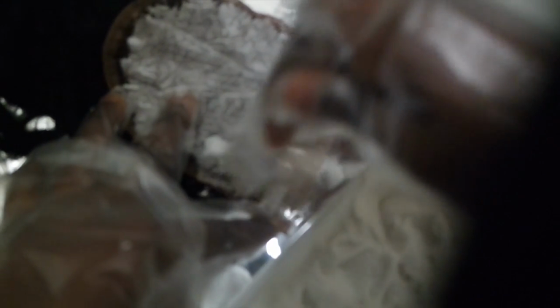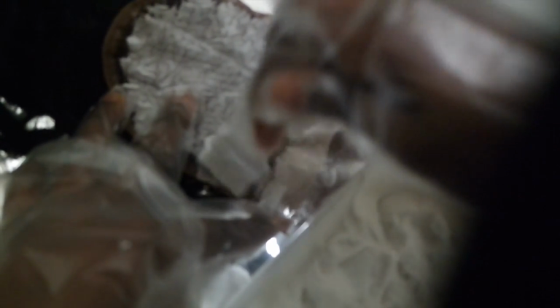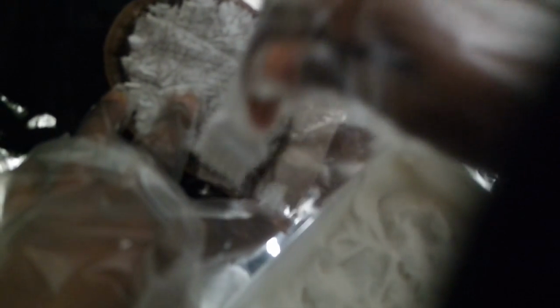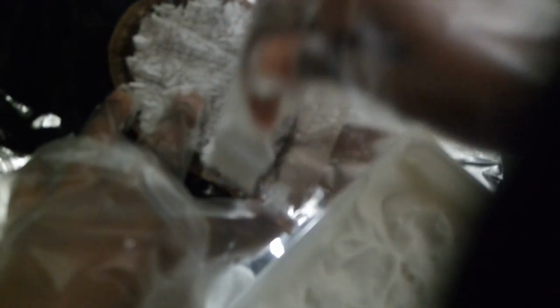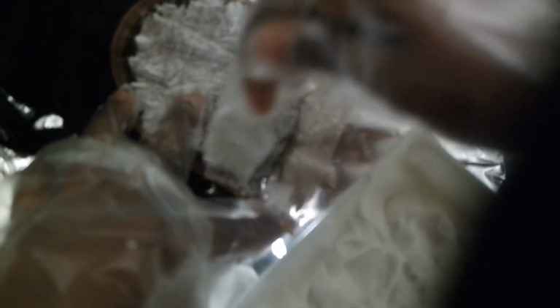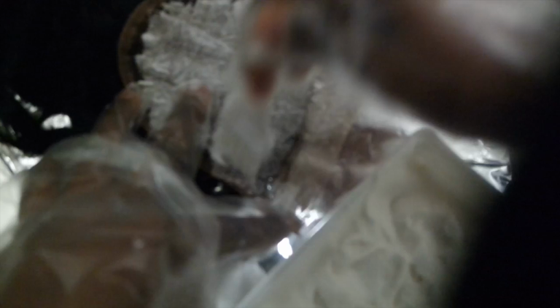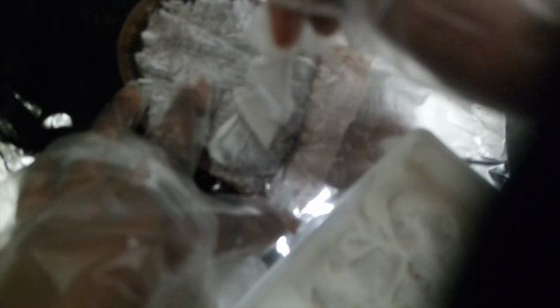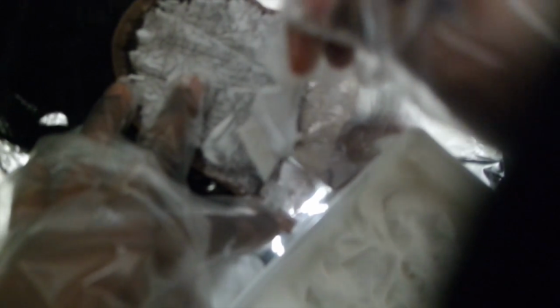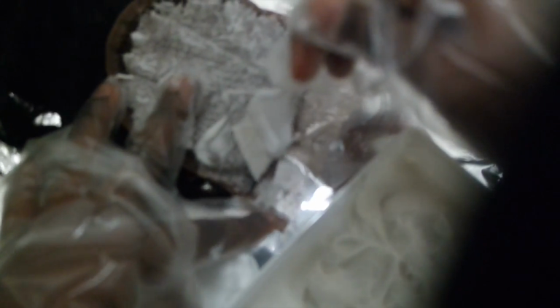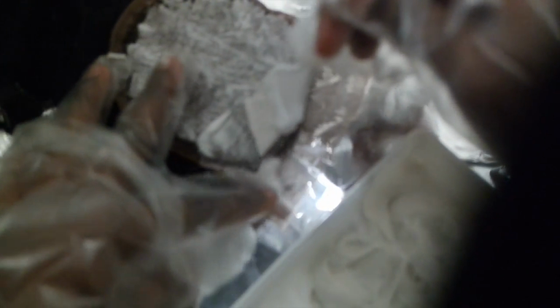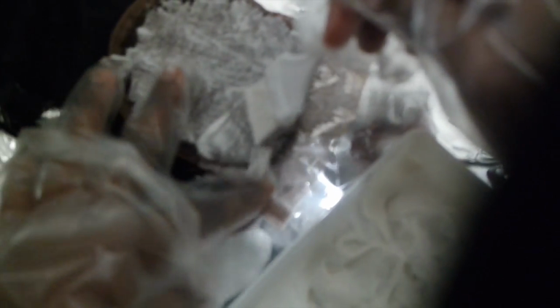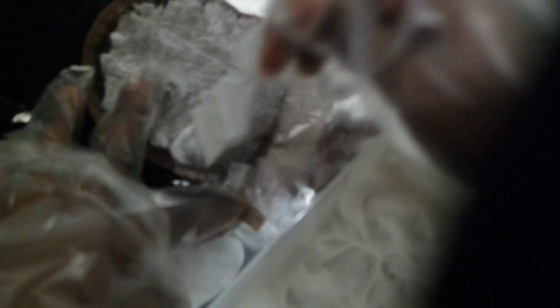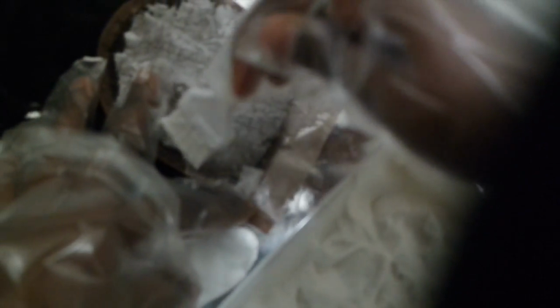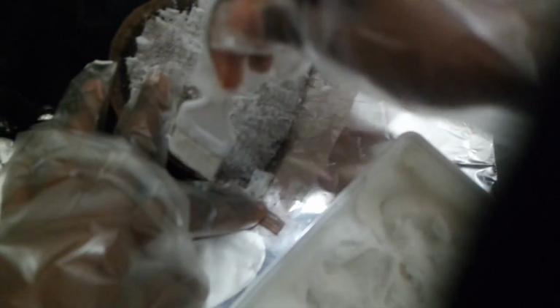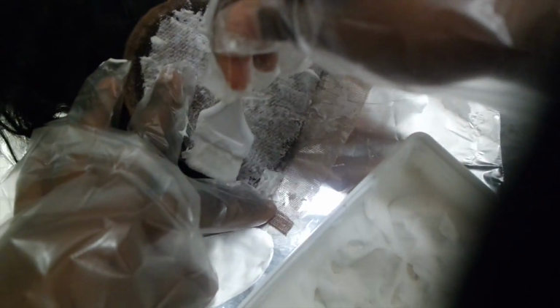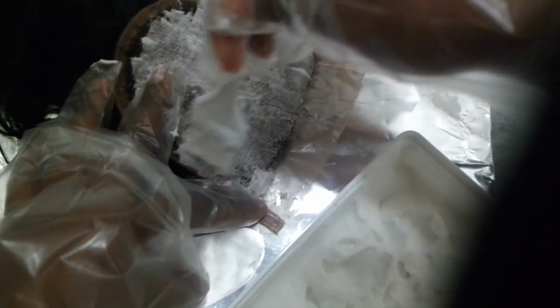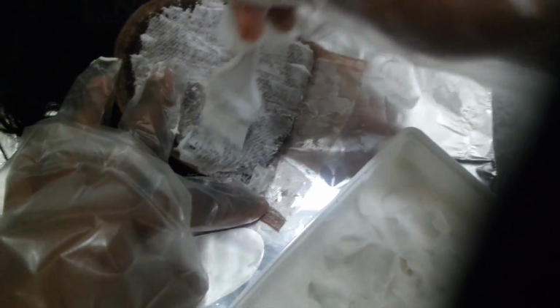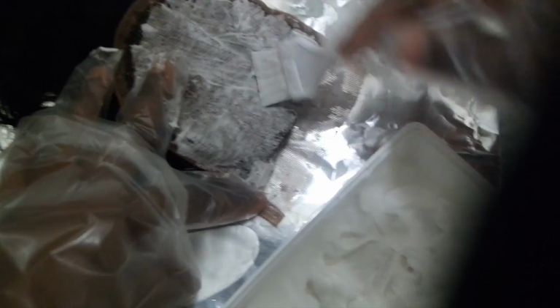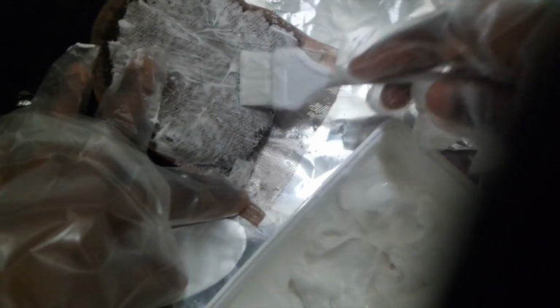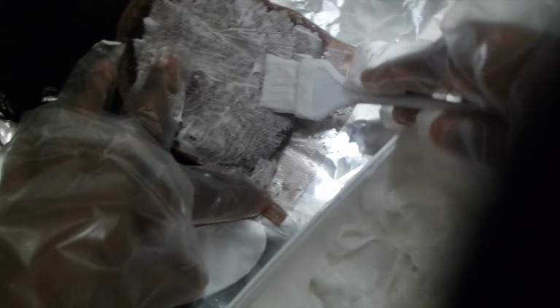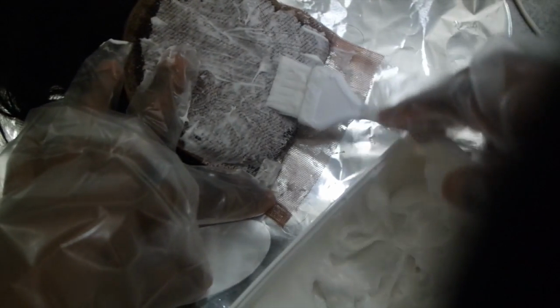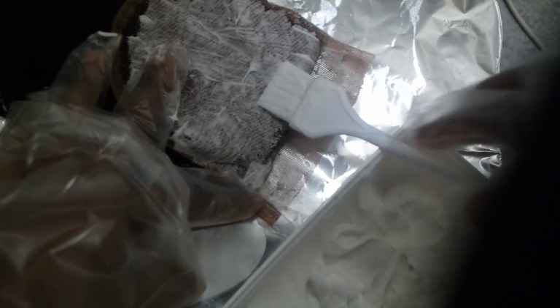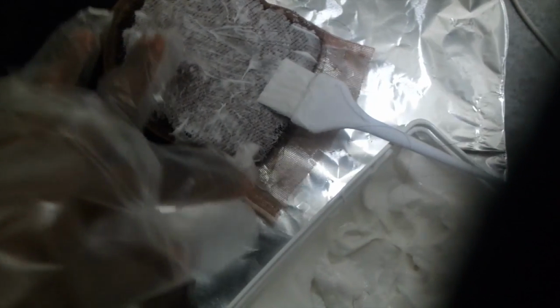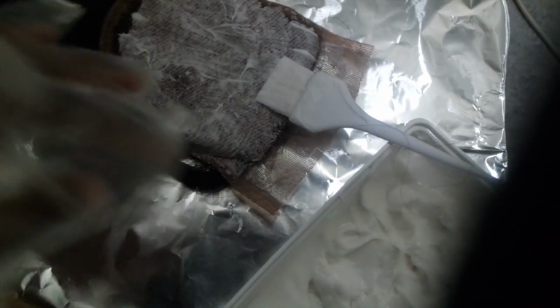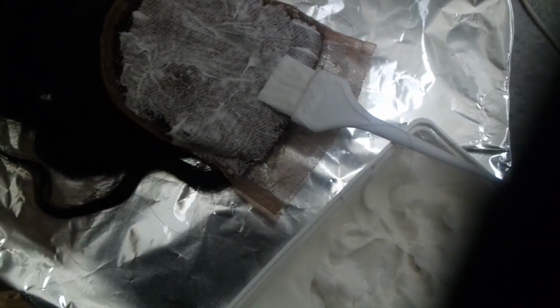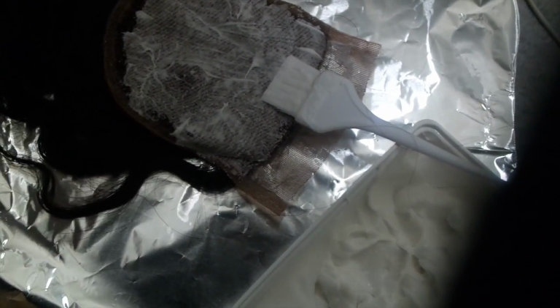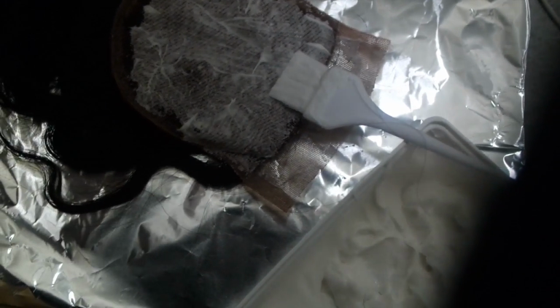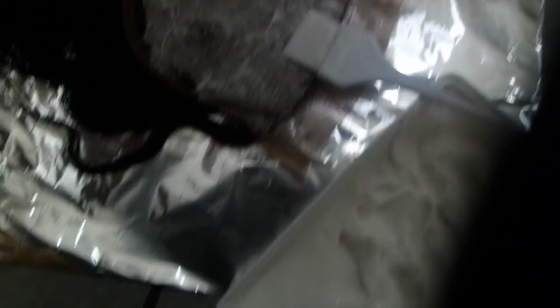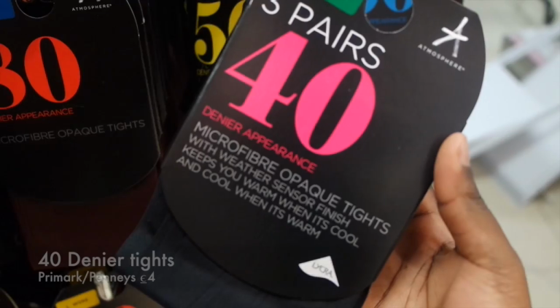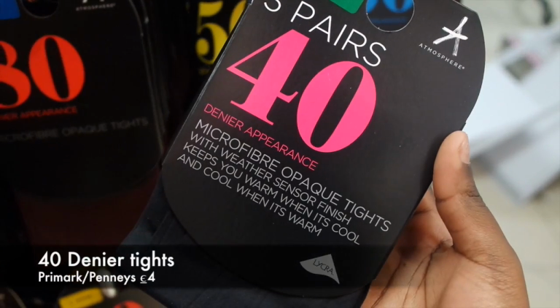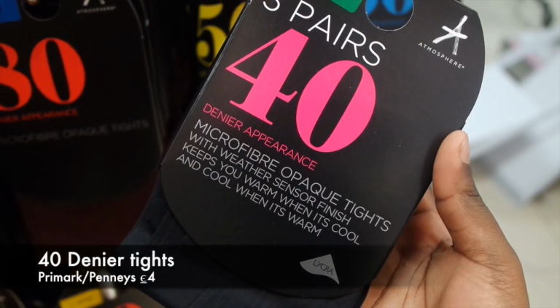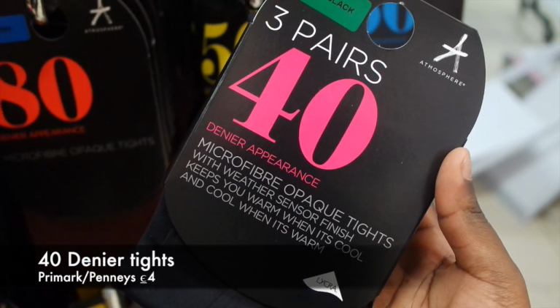I left the bleach sit for about 20 minutes until it lightened up. For this particular wig I'm using the 40 denier tights.